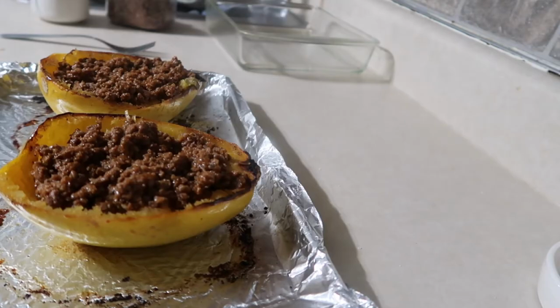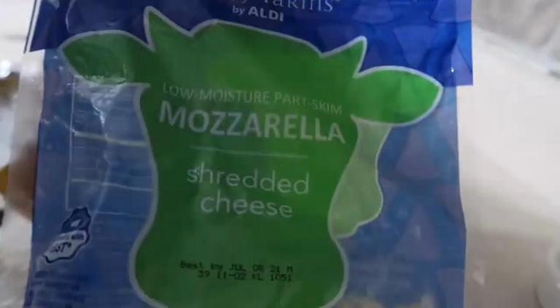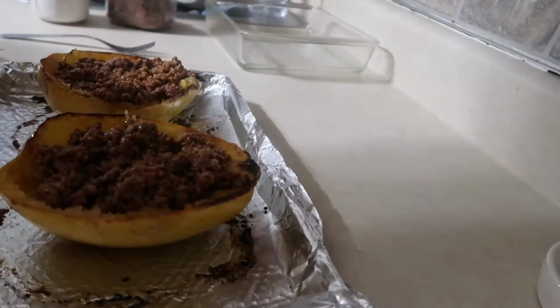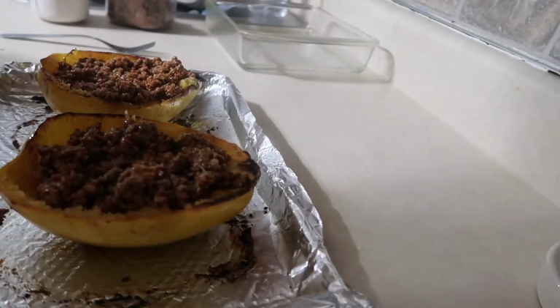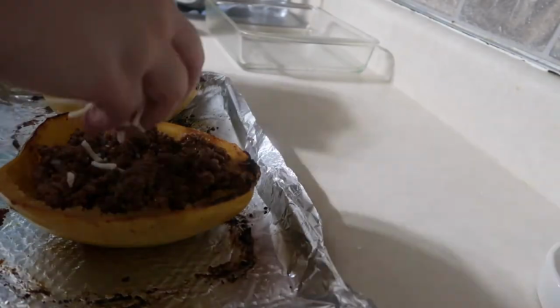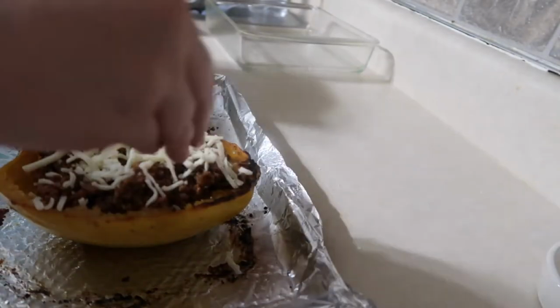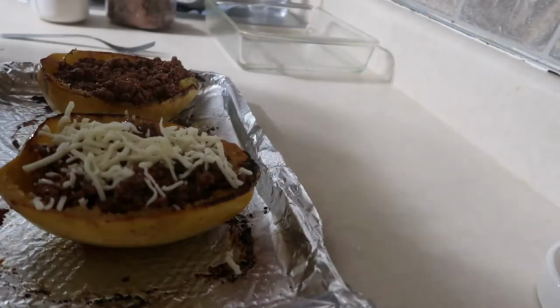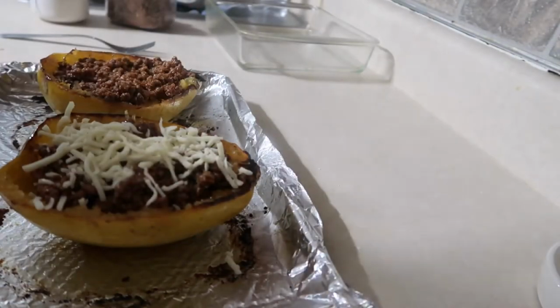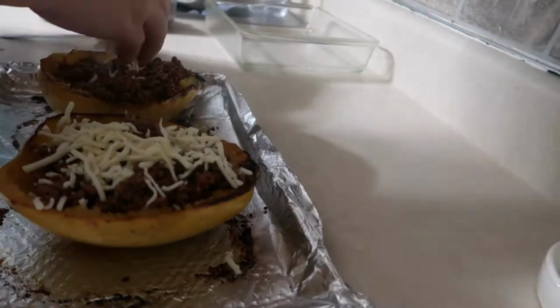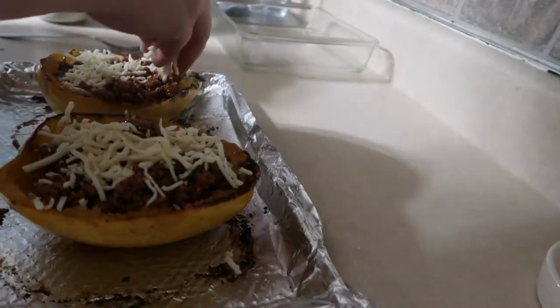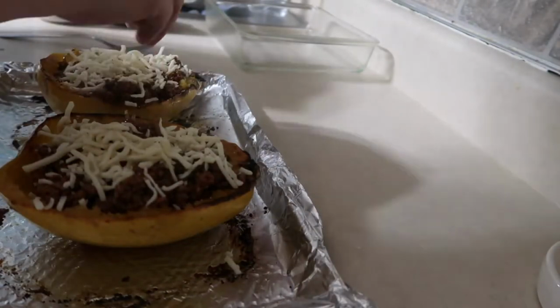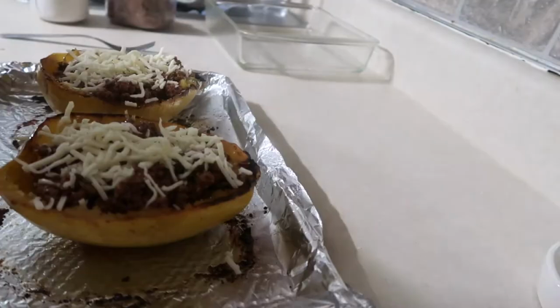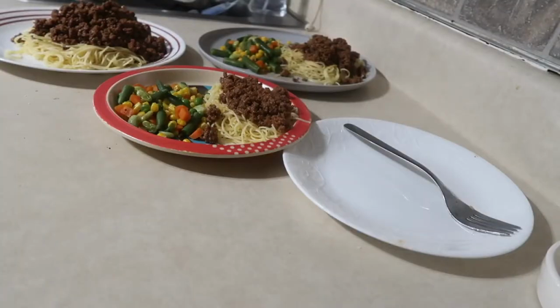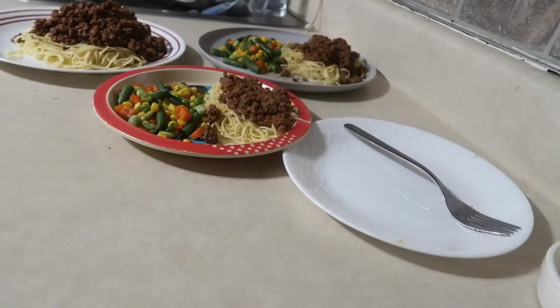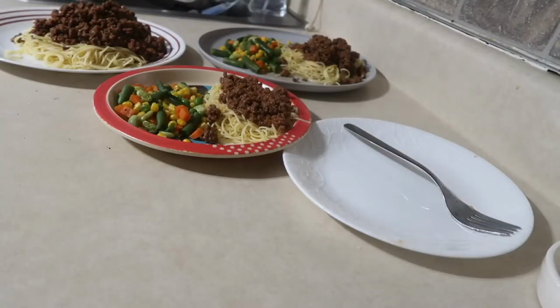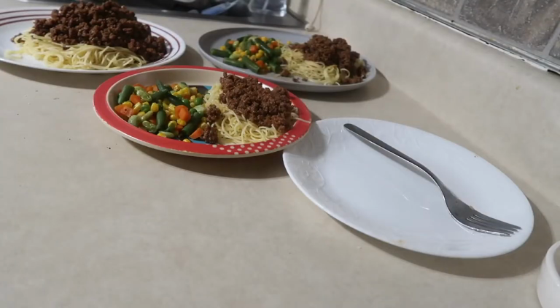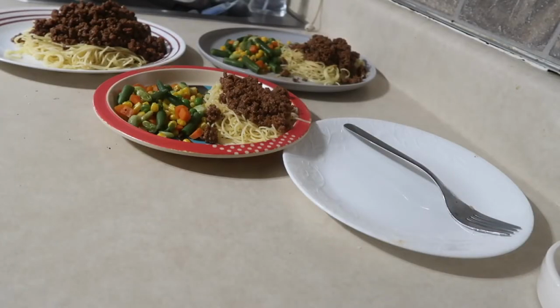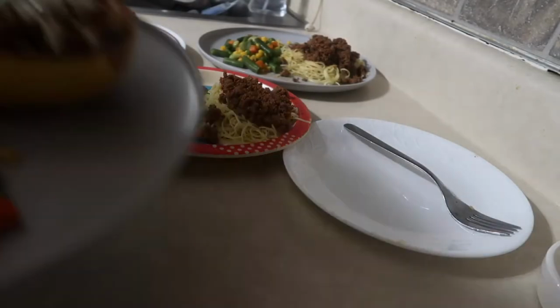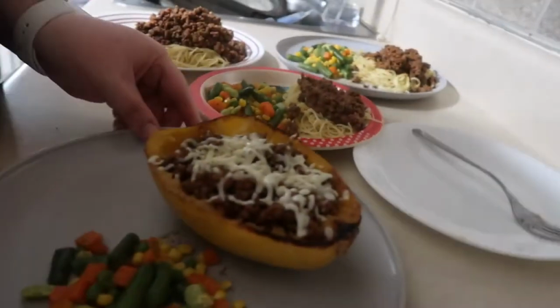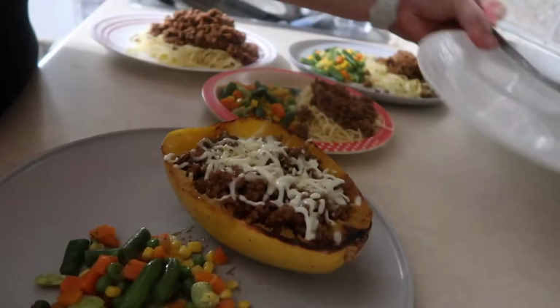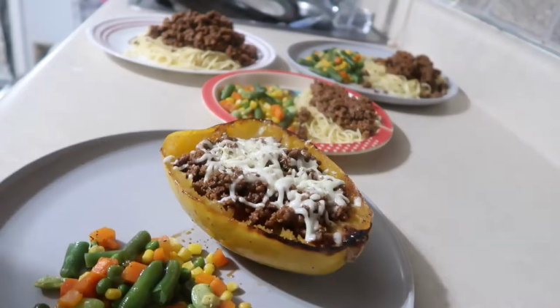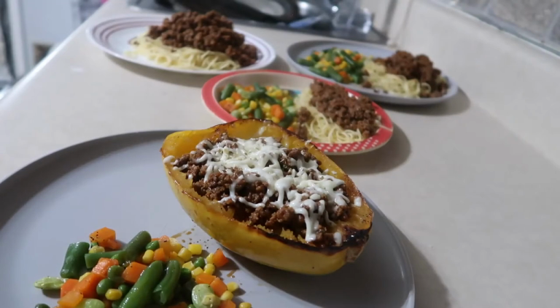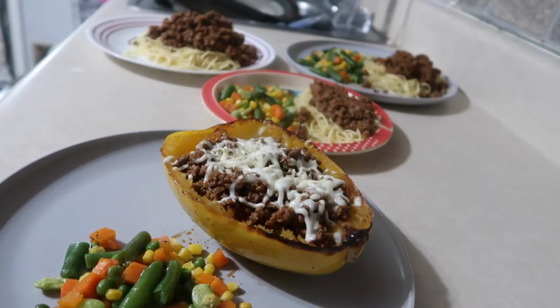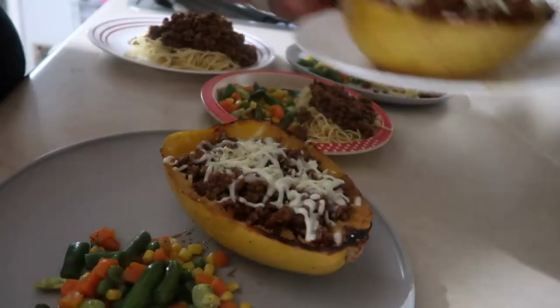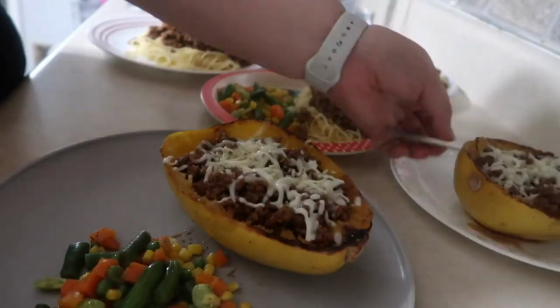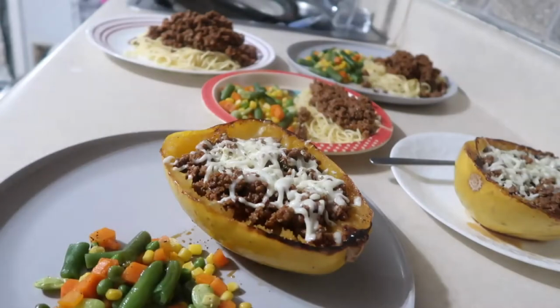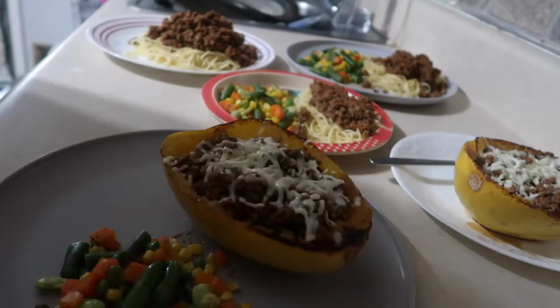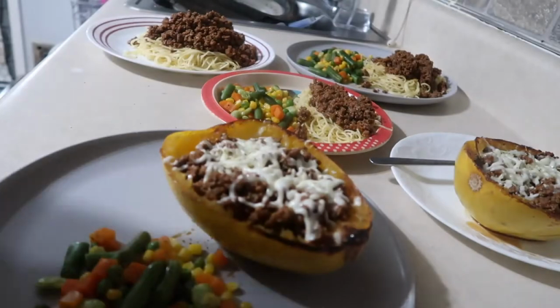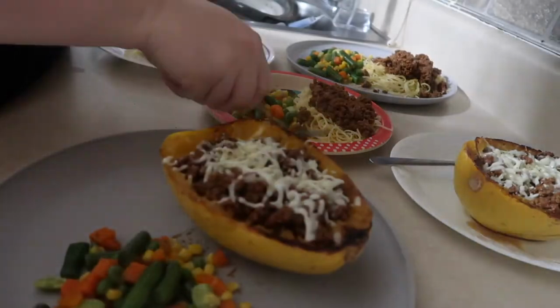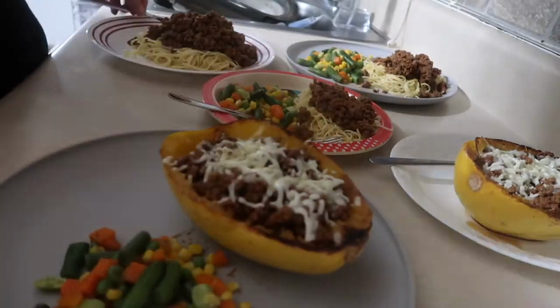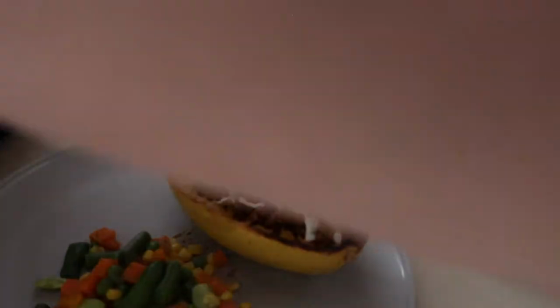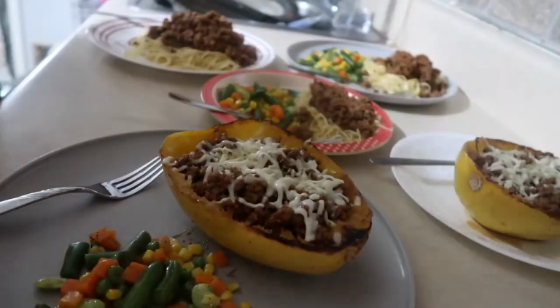Because my son was splitting this with me that day, I did top it with cheese and stick it back under the broiler just for a little bit of extra oomph. As you can see, the rest of my family was having spaghetti with meat sauce, and we served the spaghetti squash in the skin.